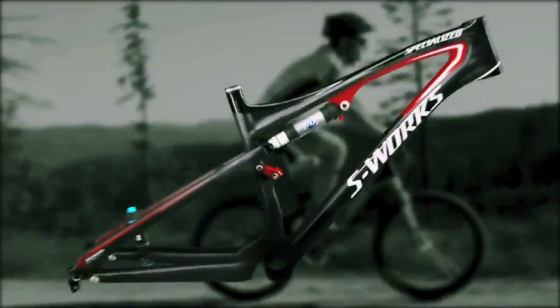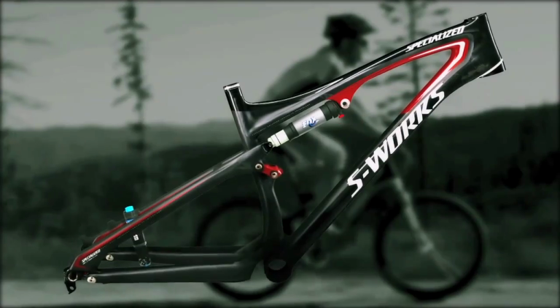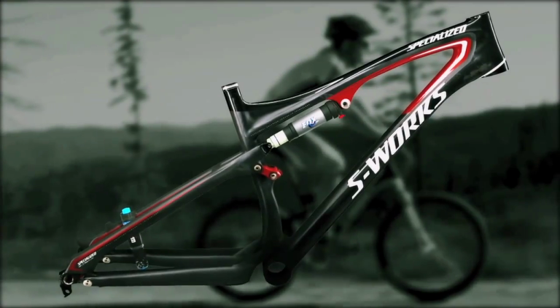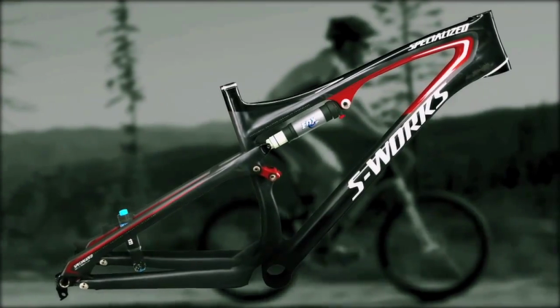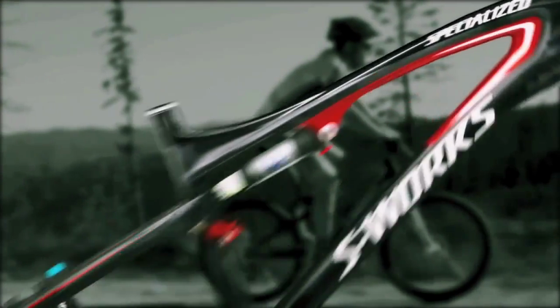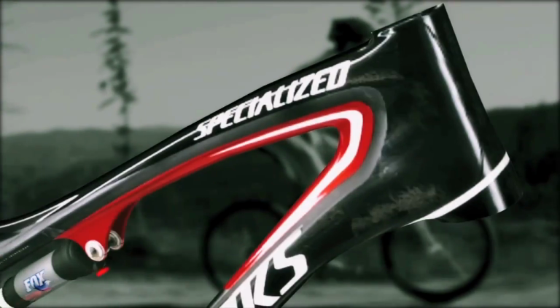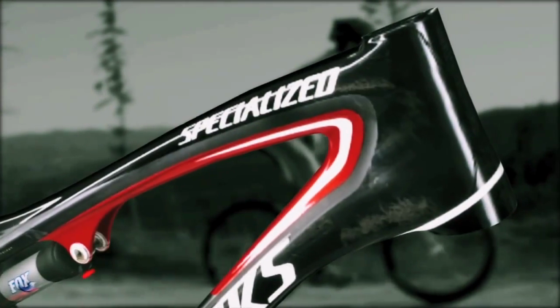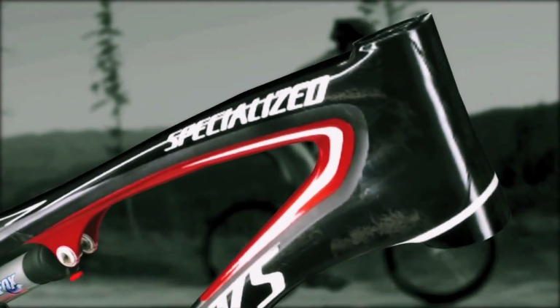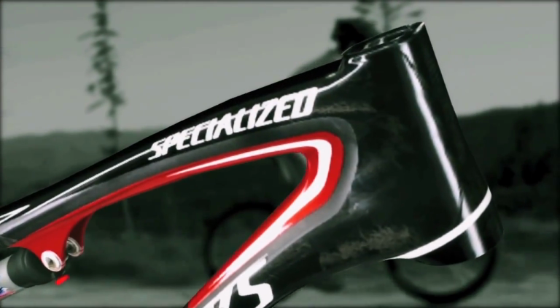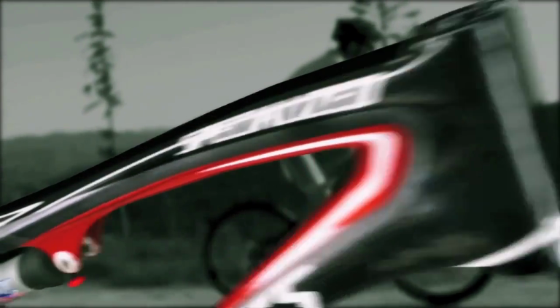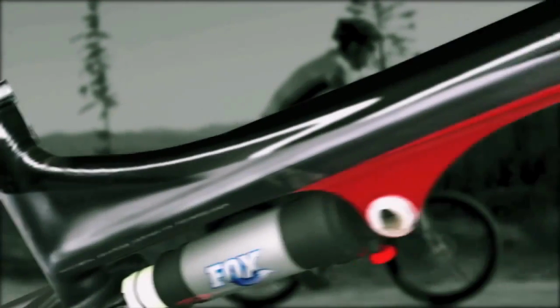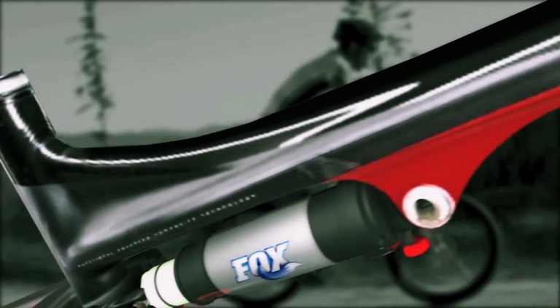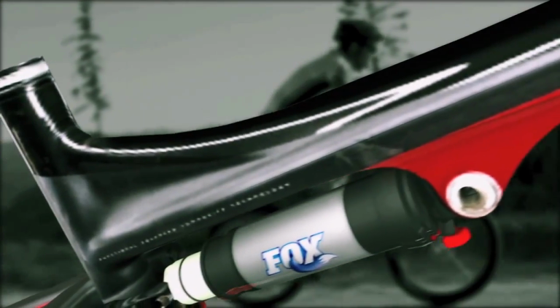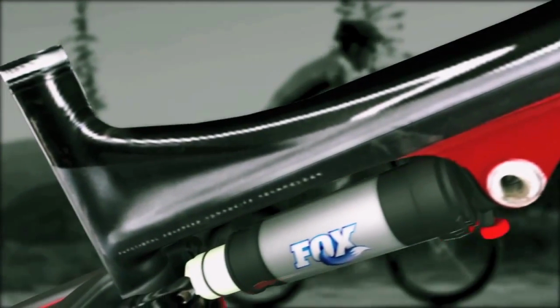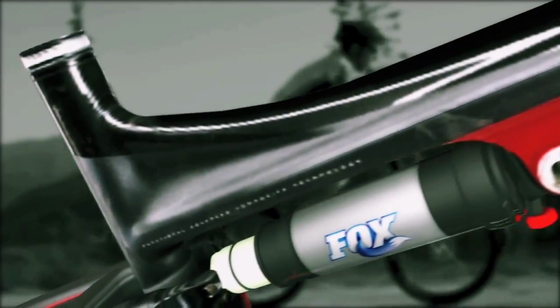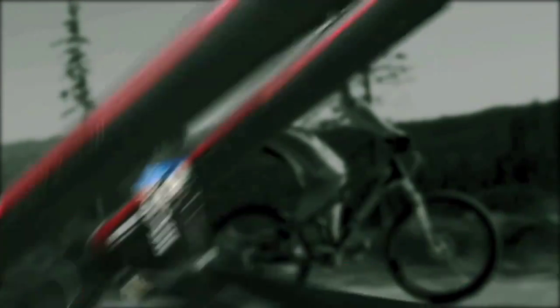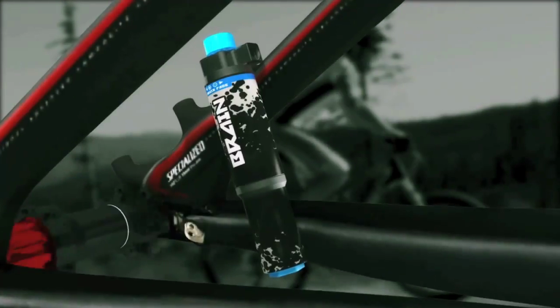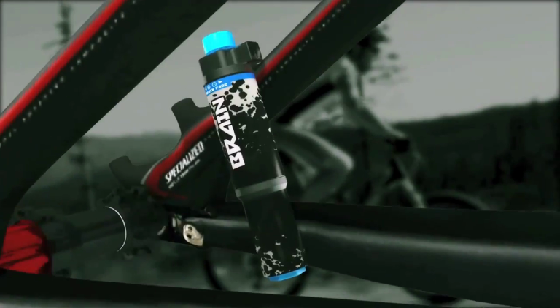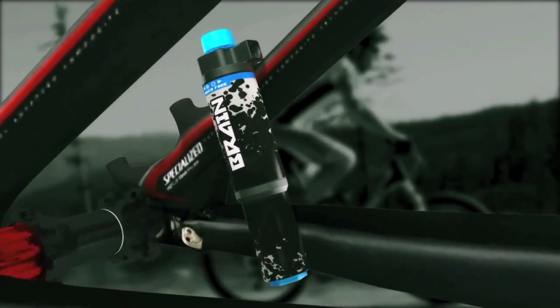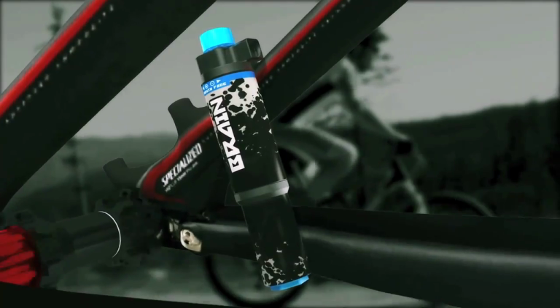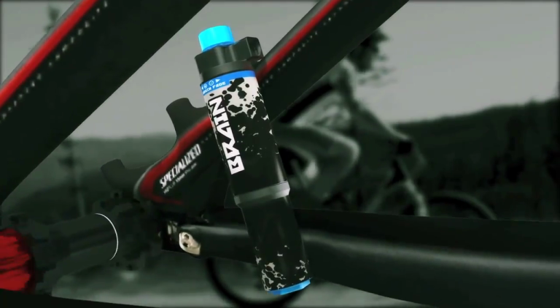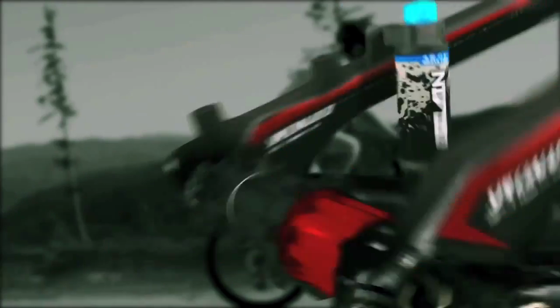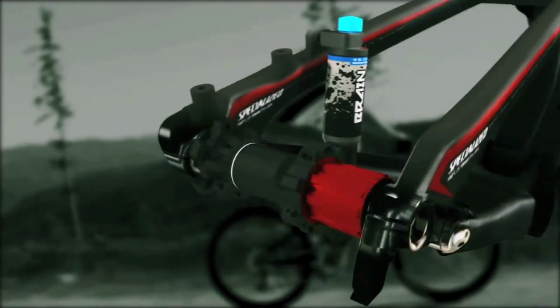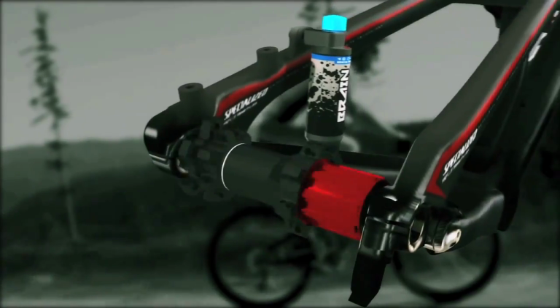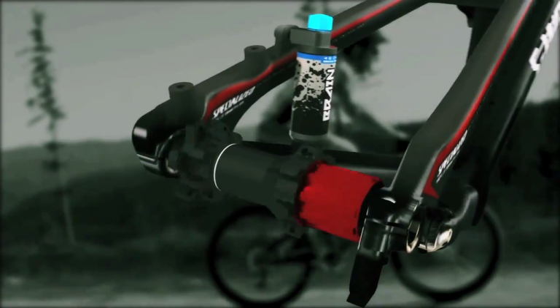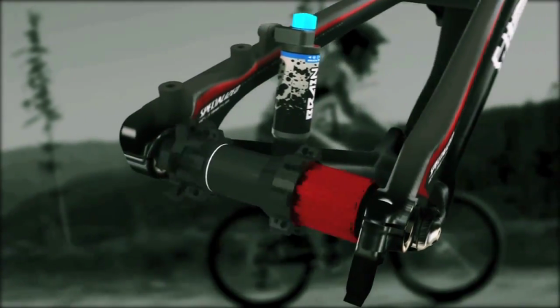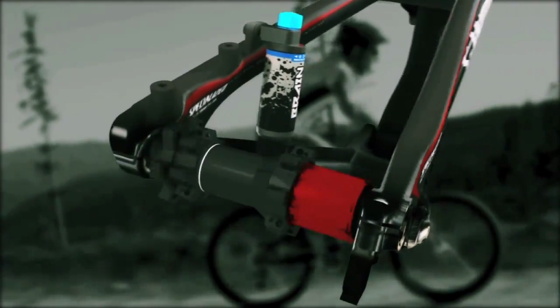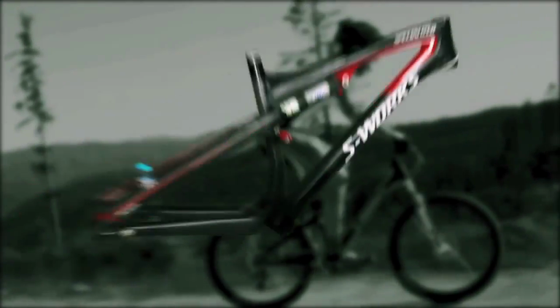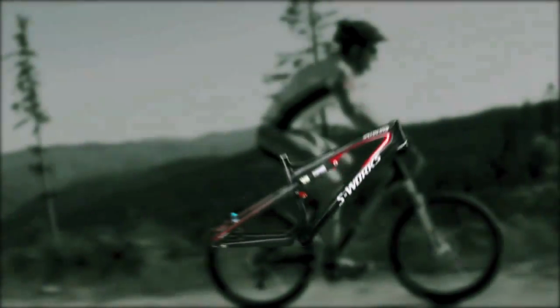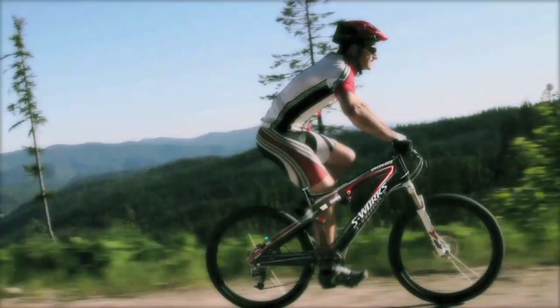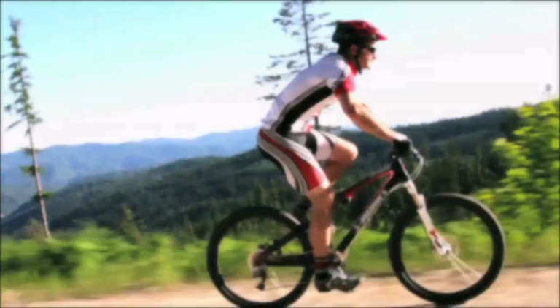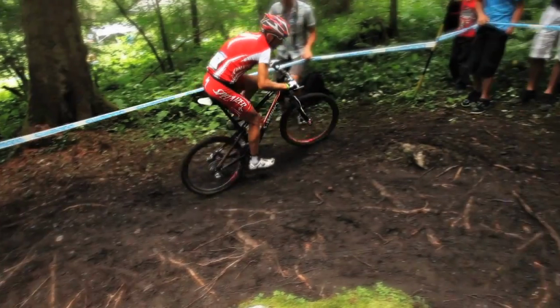No-holds-bar design, engineering, and materials combine to make the EPIC the only dual suspension bike to win the World Championships.